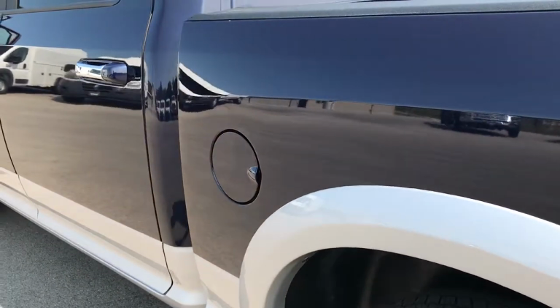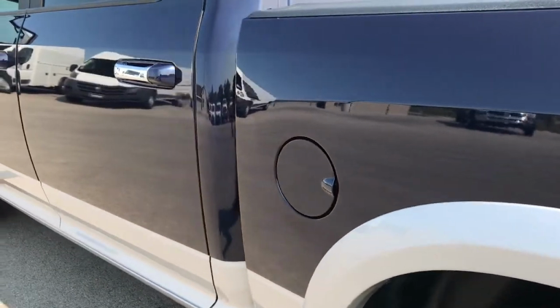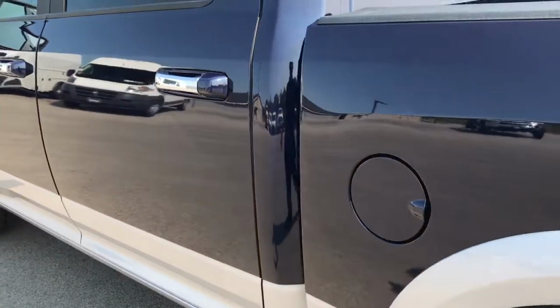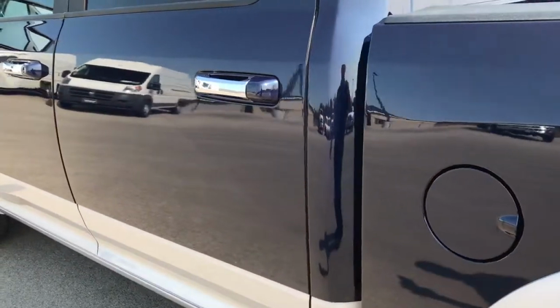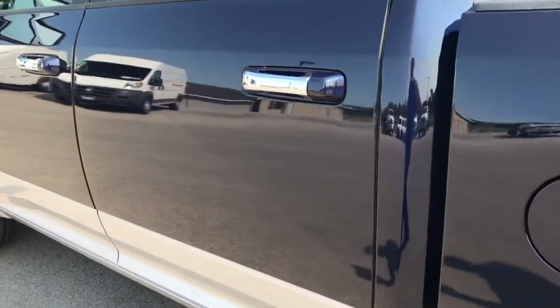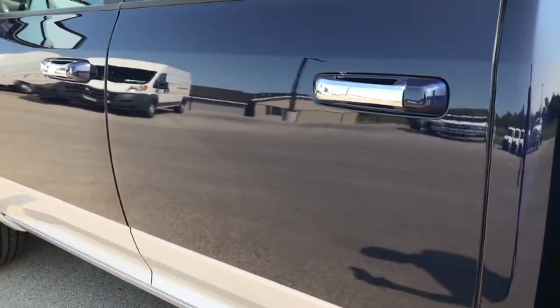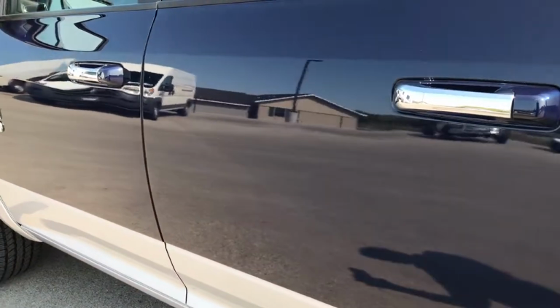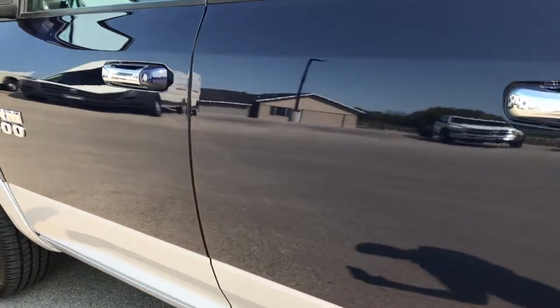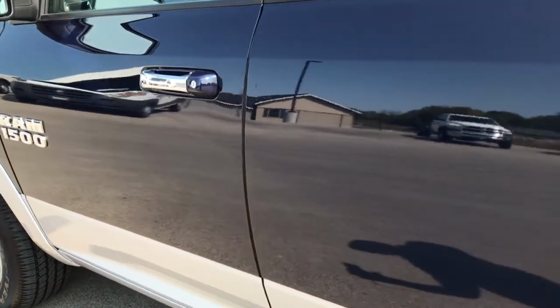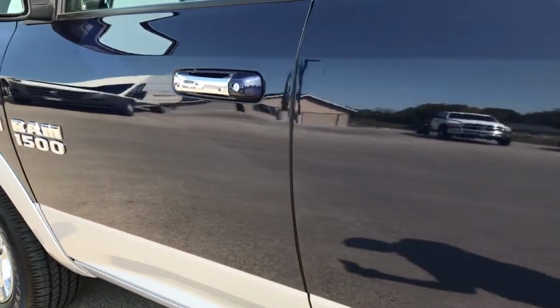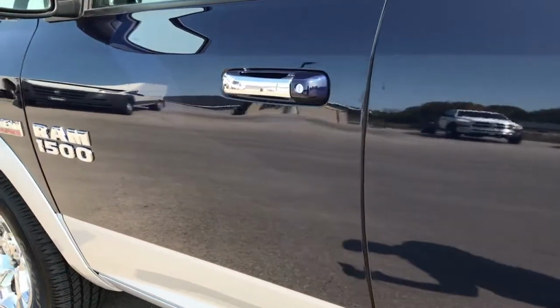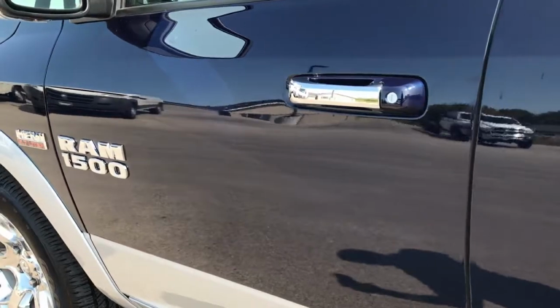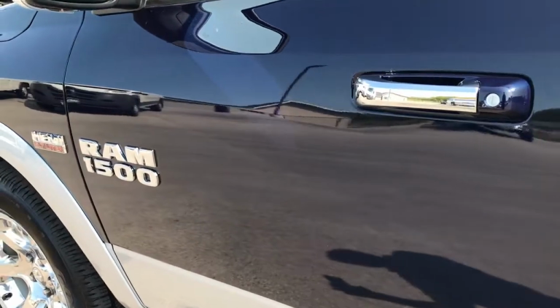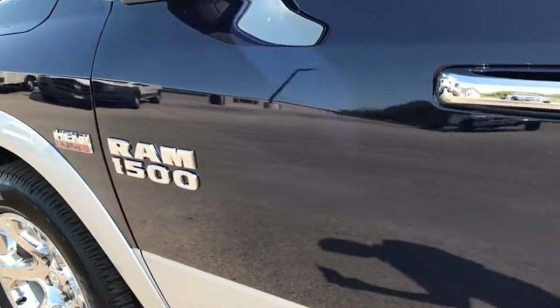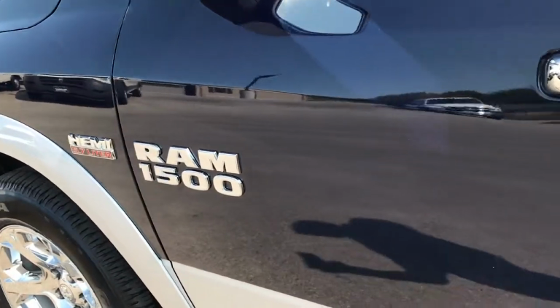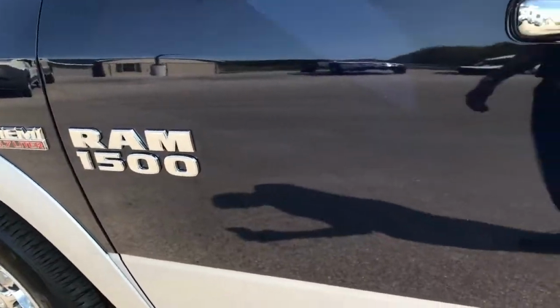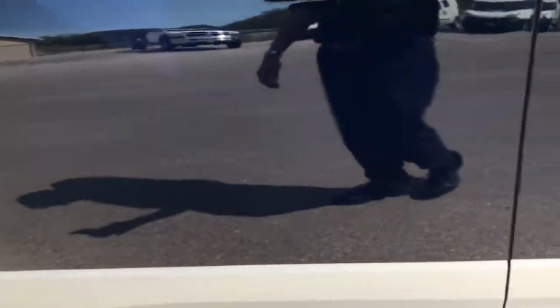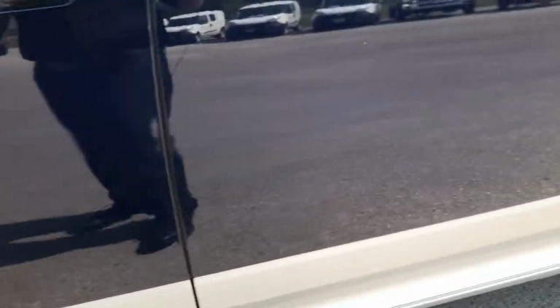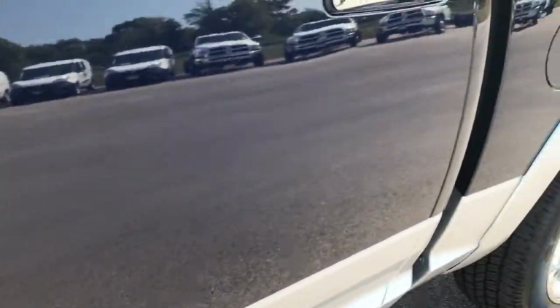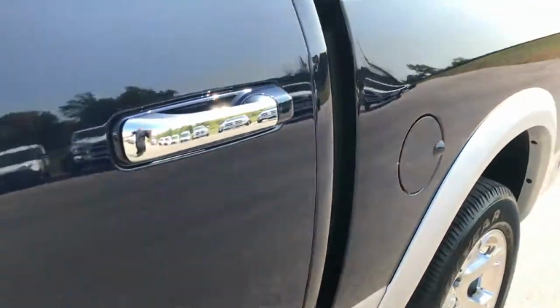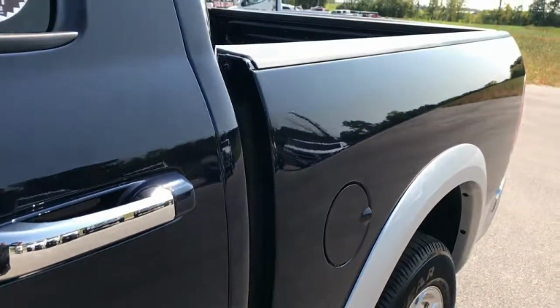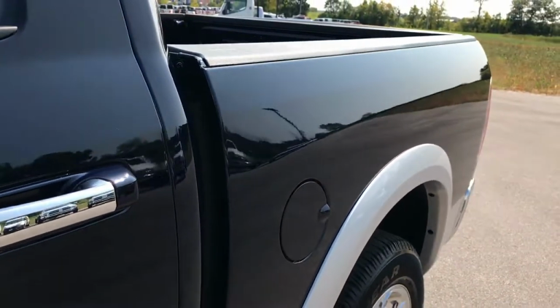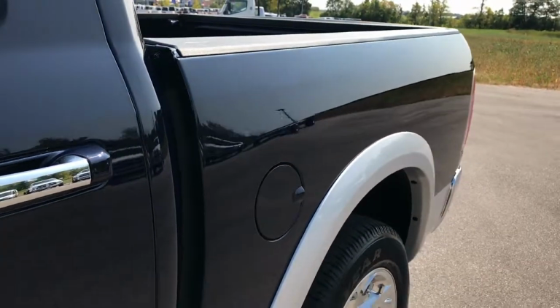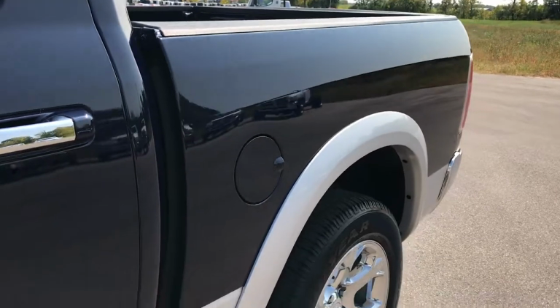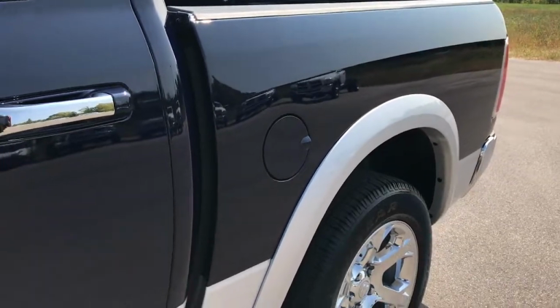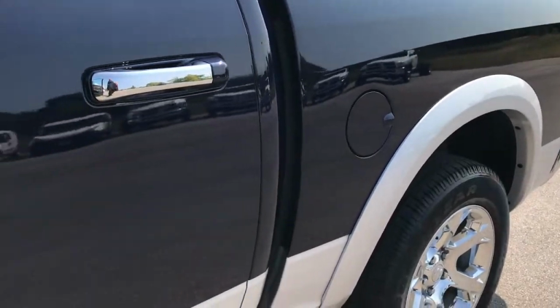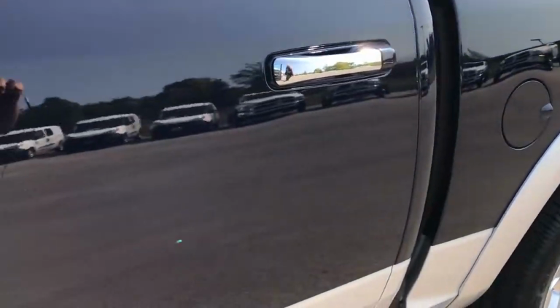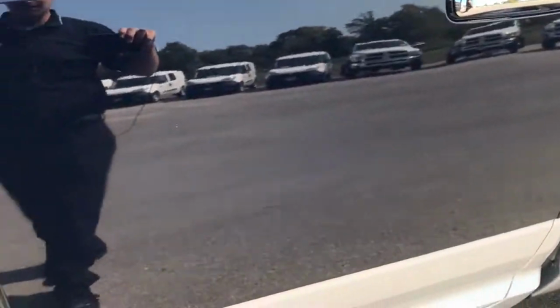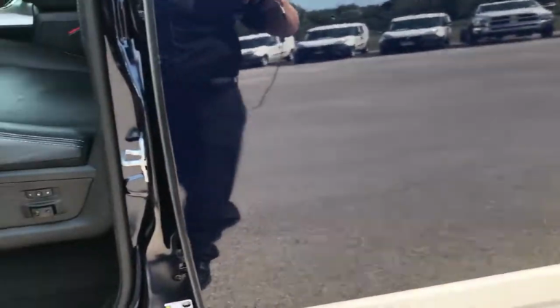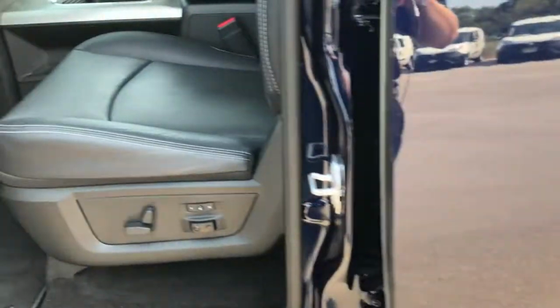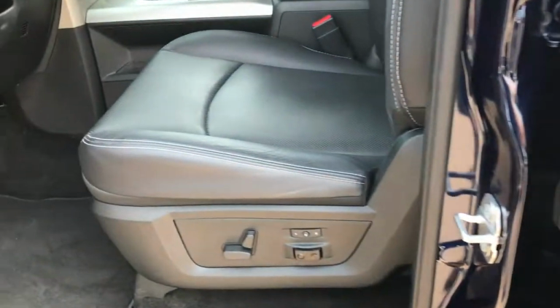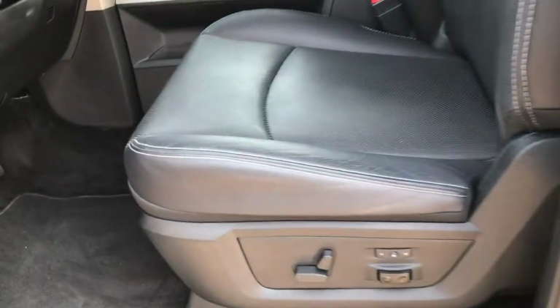No dents, no dings — the paint is very glass-like, very reflective. Probably the color scheme I'd pick on a Laramie half ton if I was to get one.